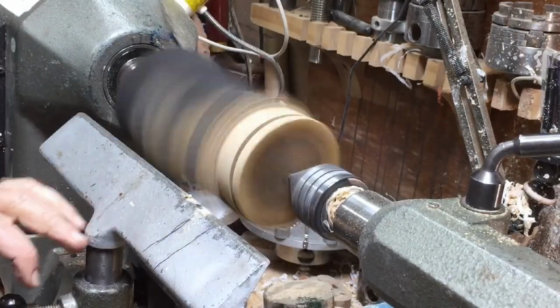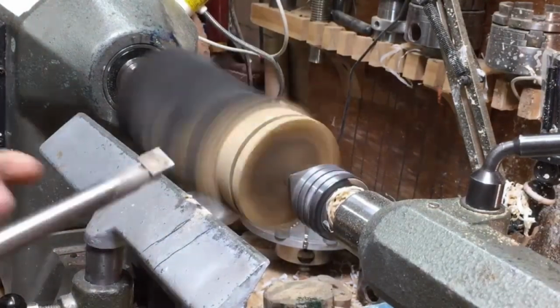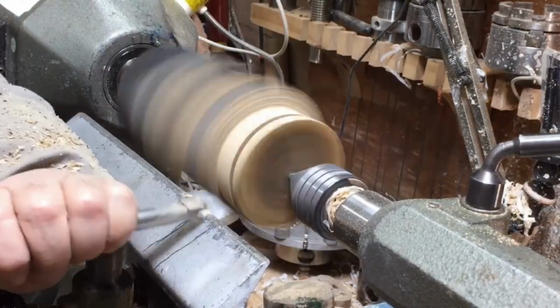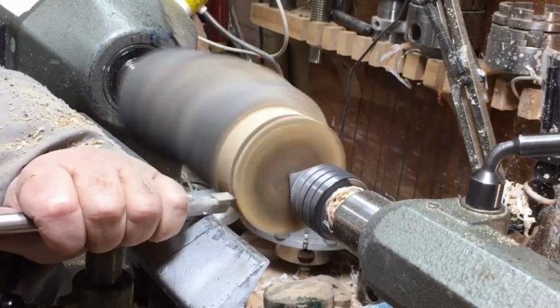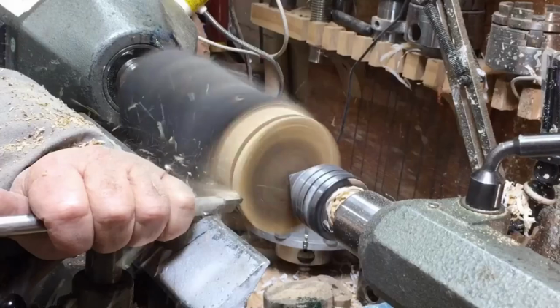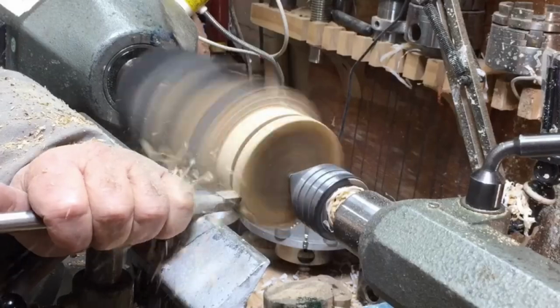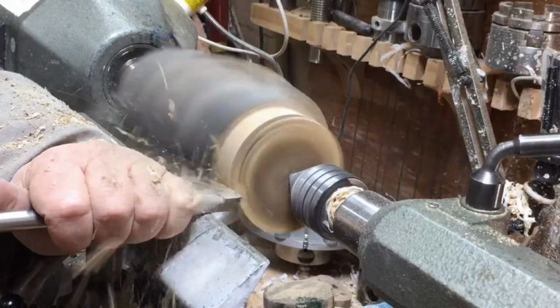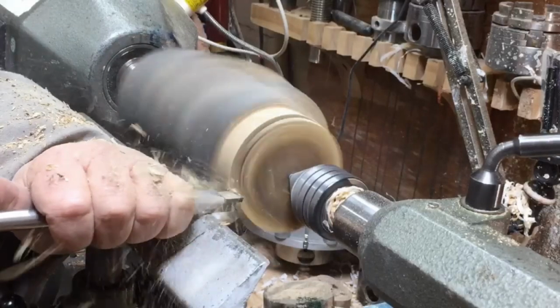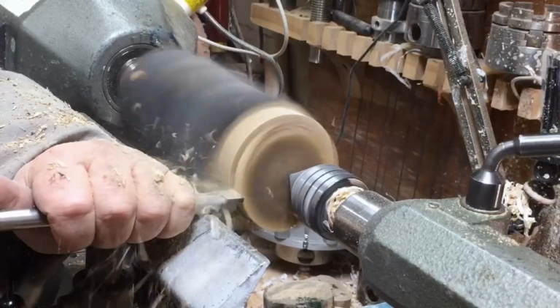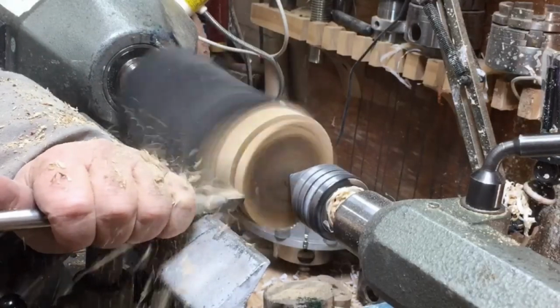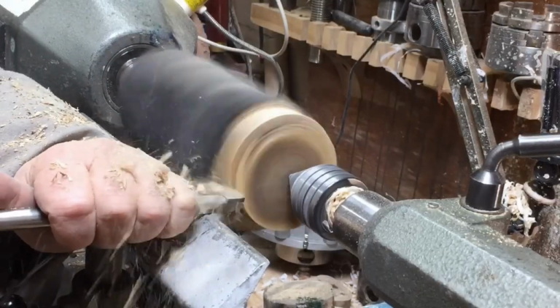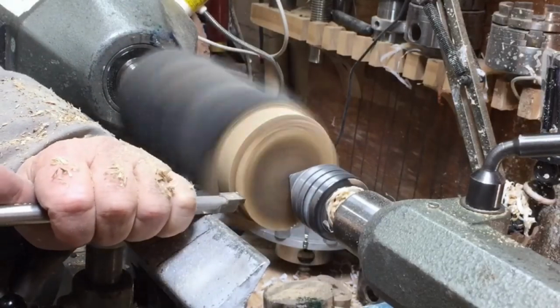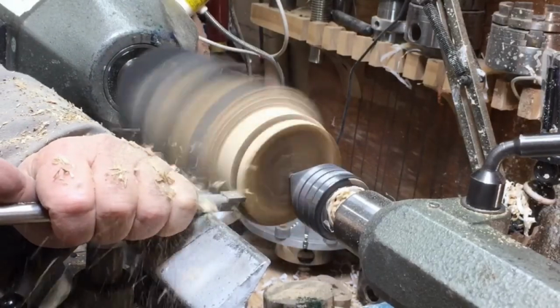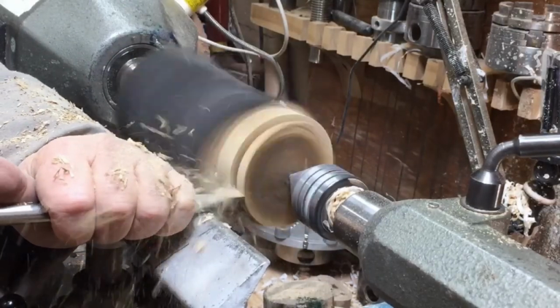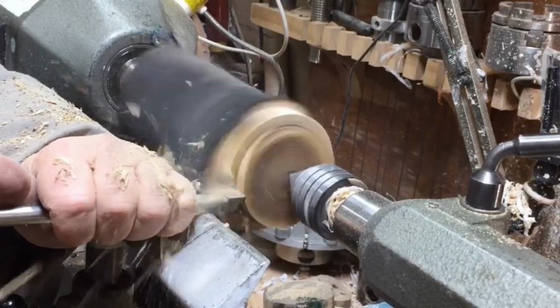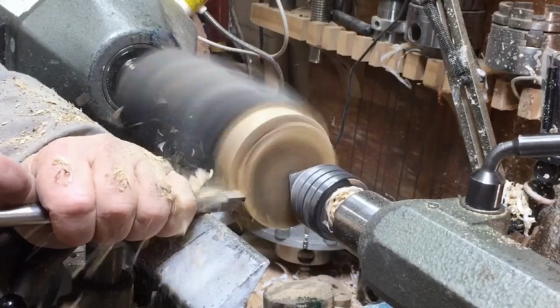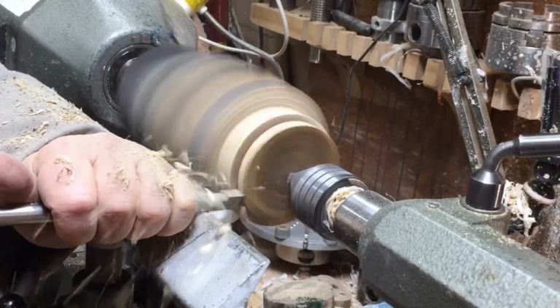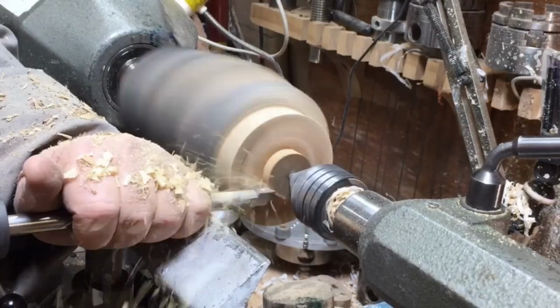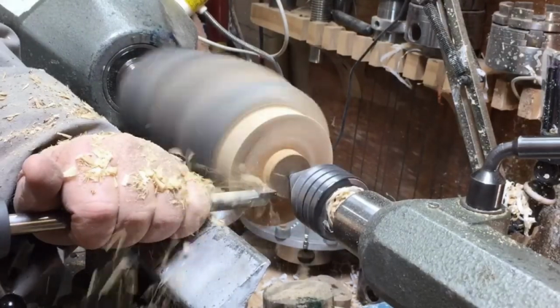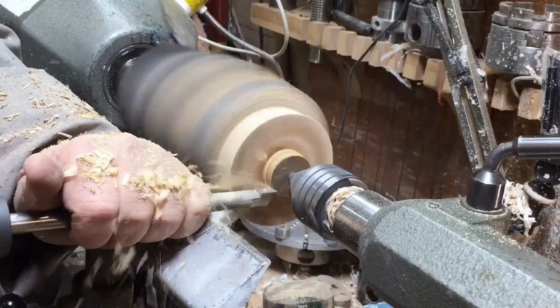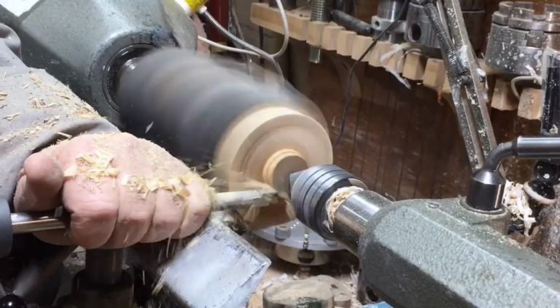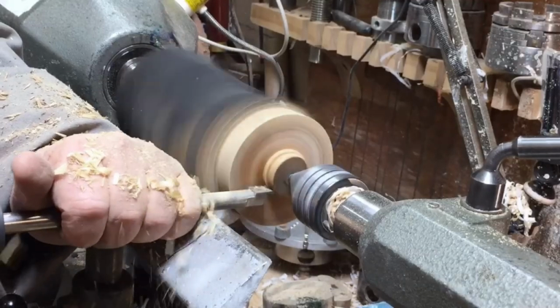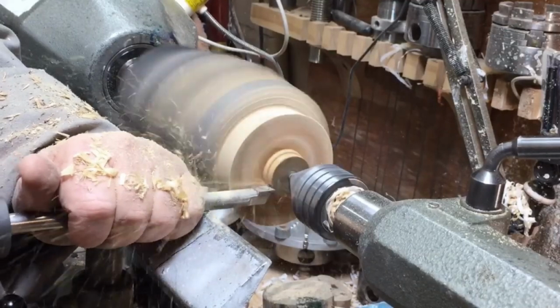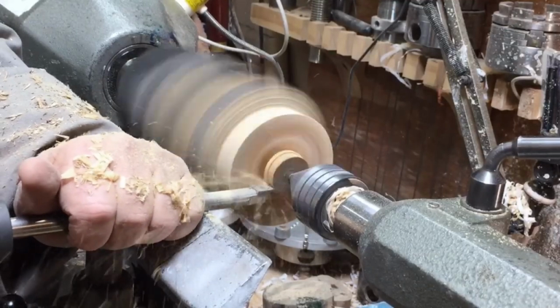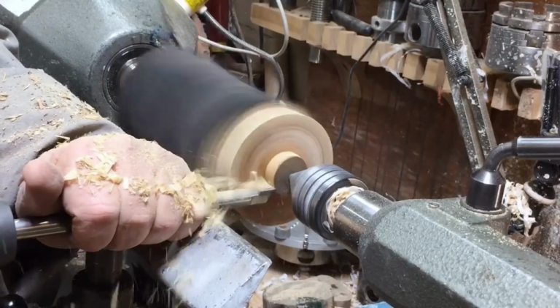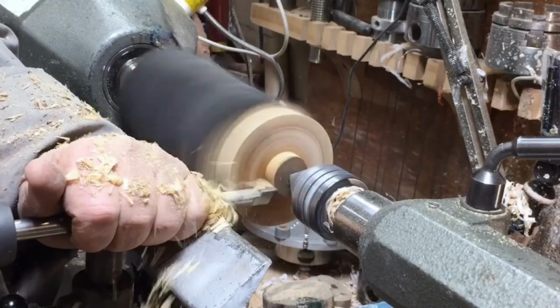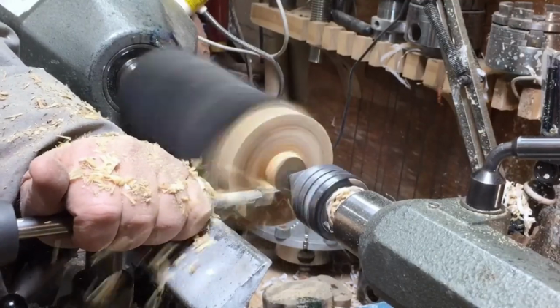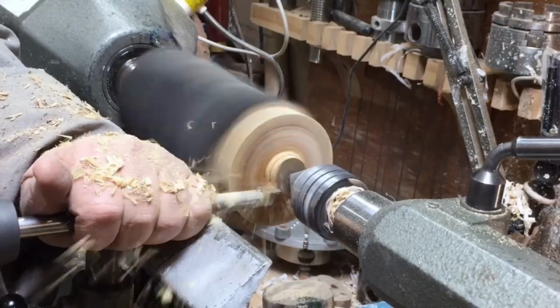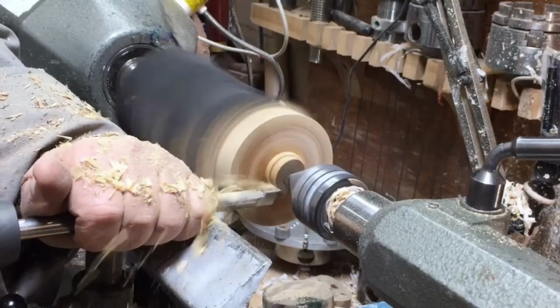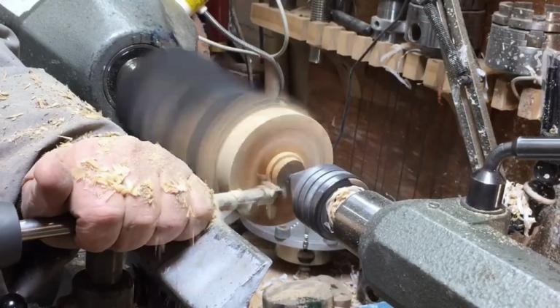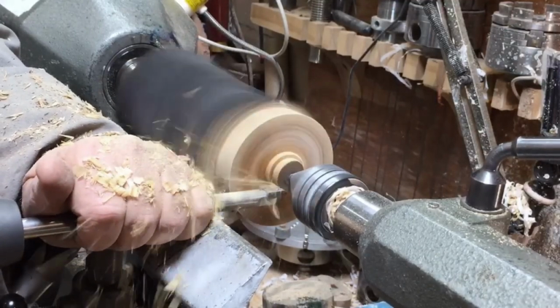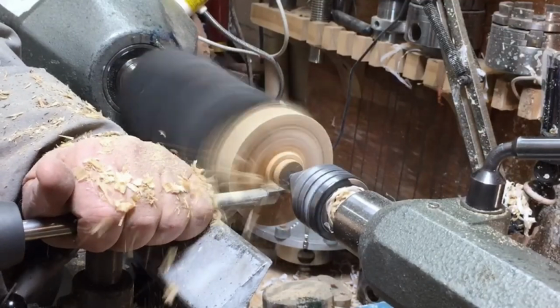The end of the wood wasn't so nice and clean, so I decided to cut a piece off so I'll get to a square — that way it will be easier to work with later.